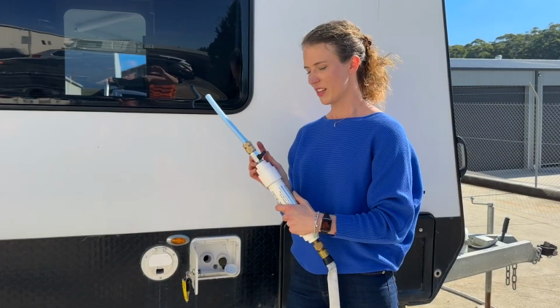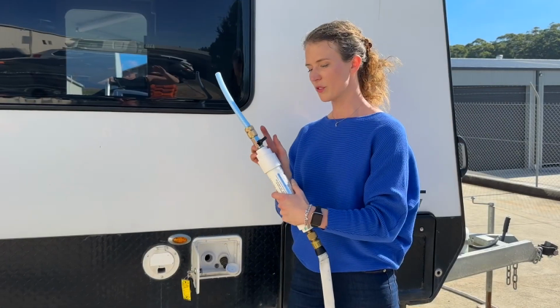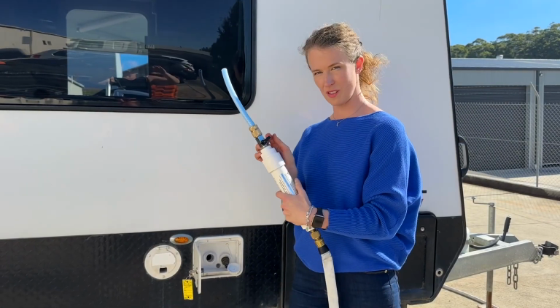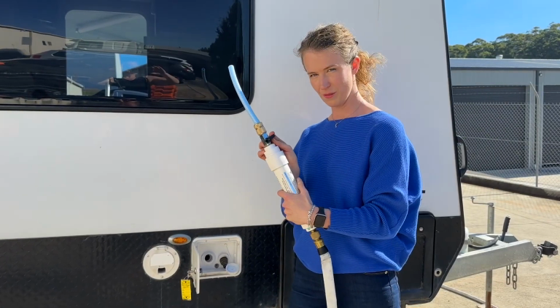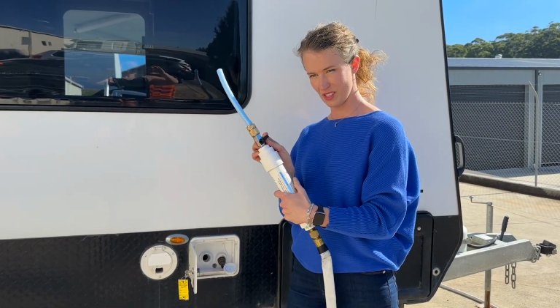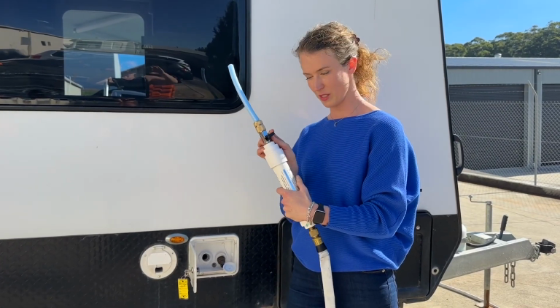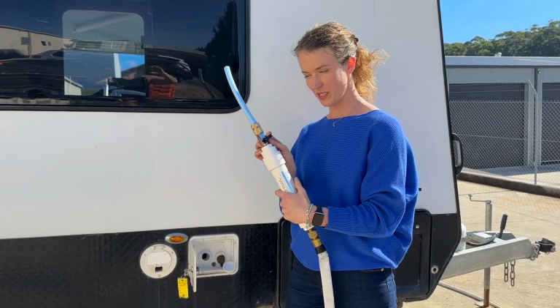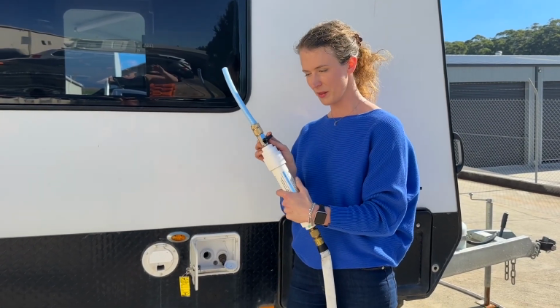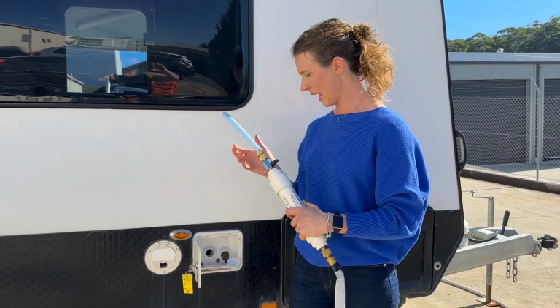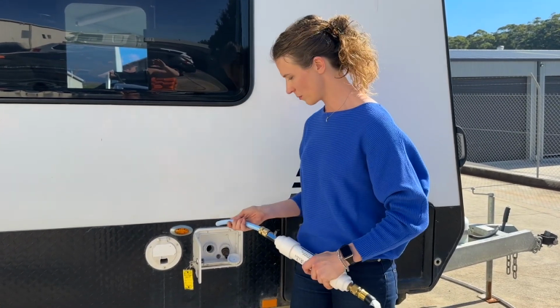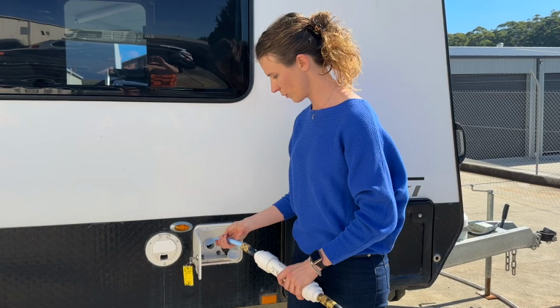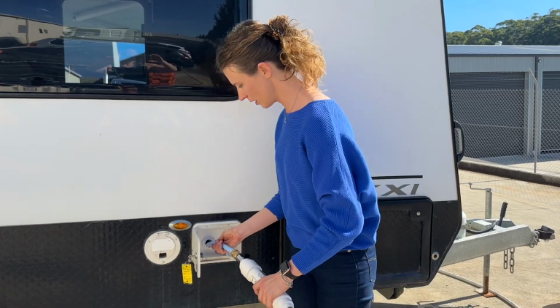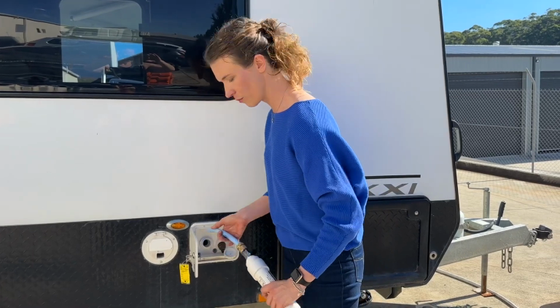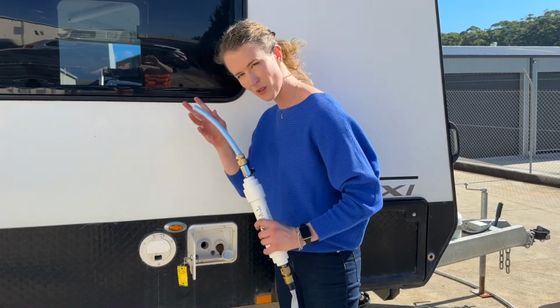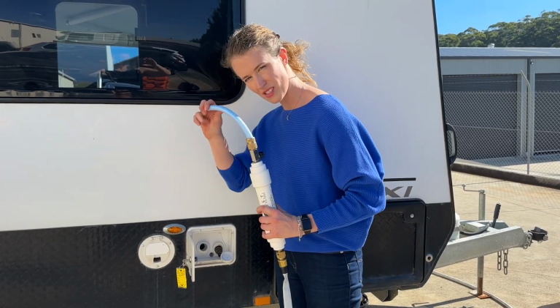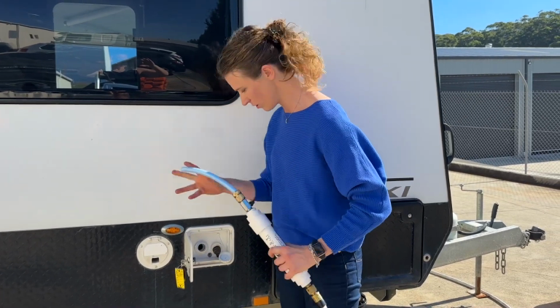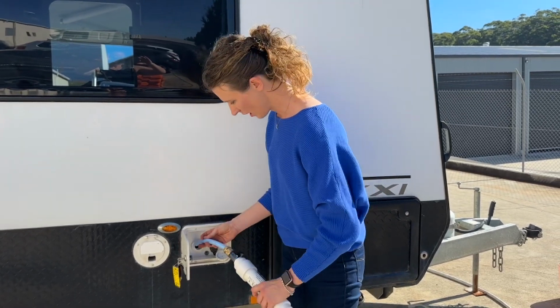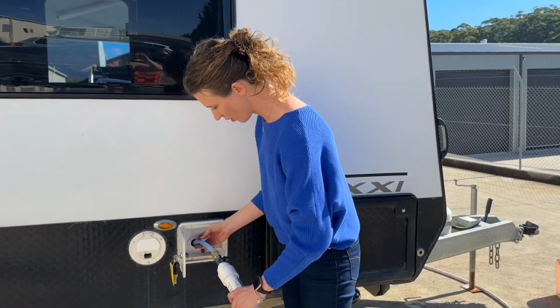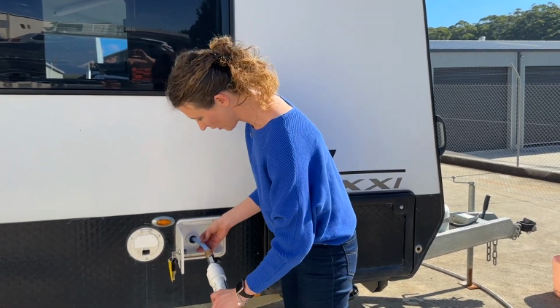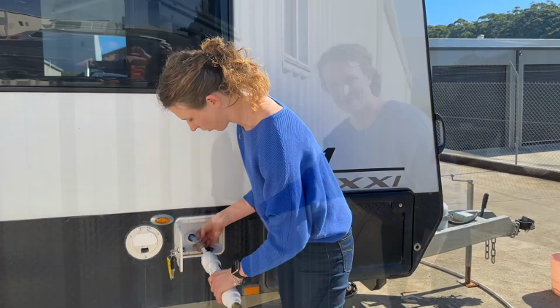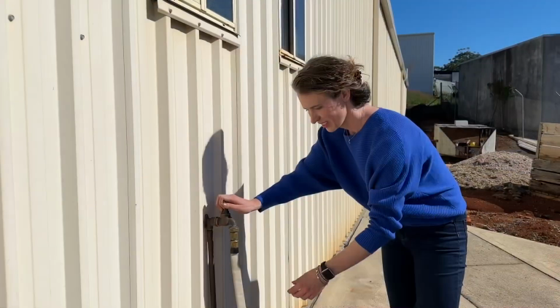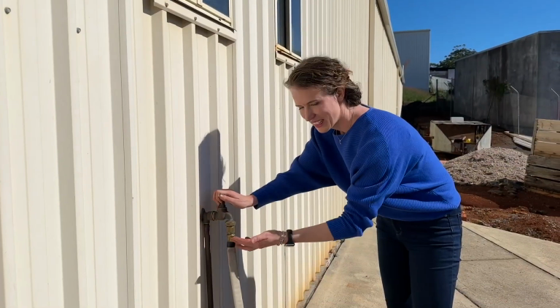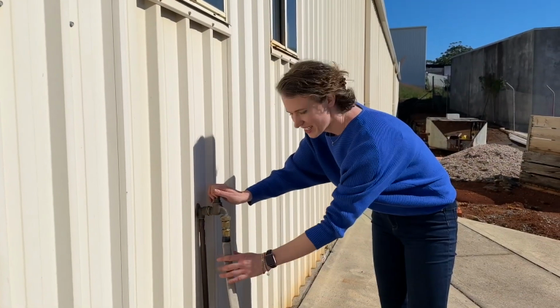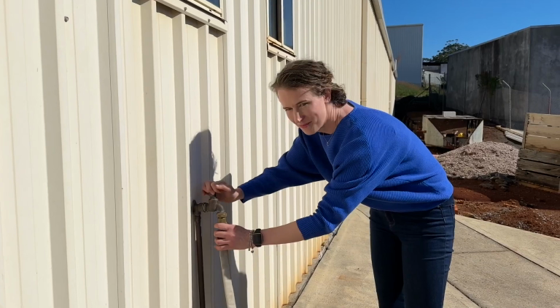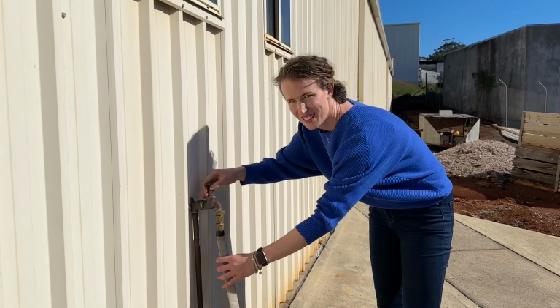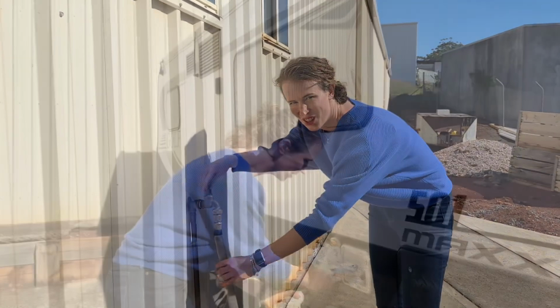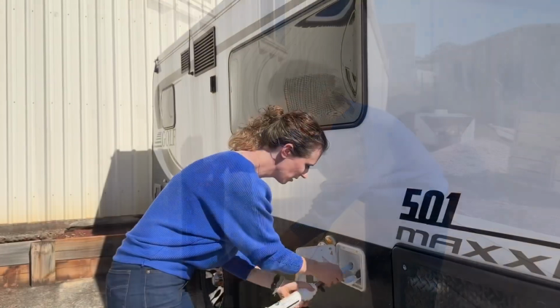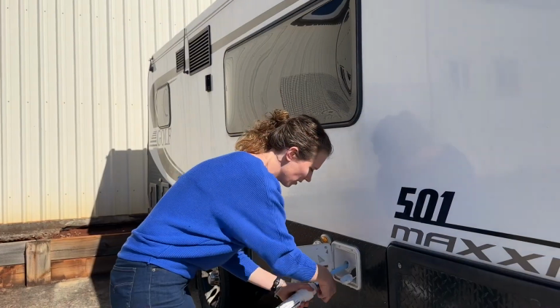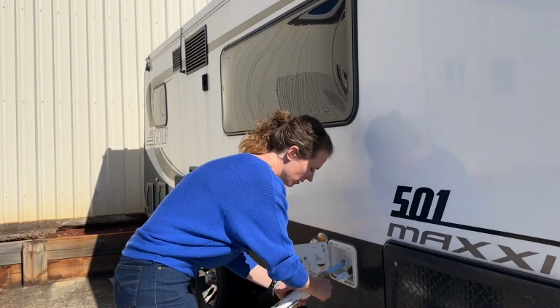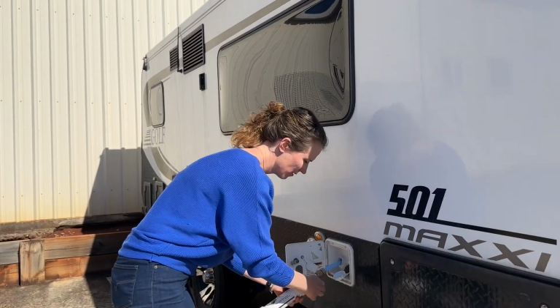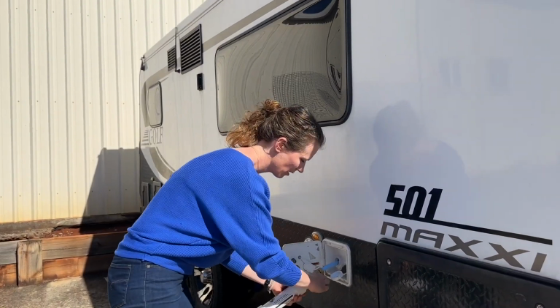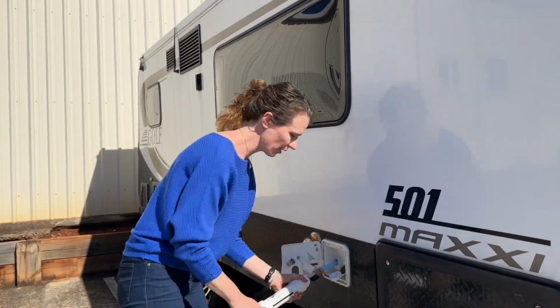So I've turned the shut-off valve into the stop position, and I'm just going to insert it in here. The reason we use such a stiff hose is so that you can poke it in and walk away. Connect it to the tap, turn it off, and we're ready to go.